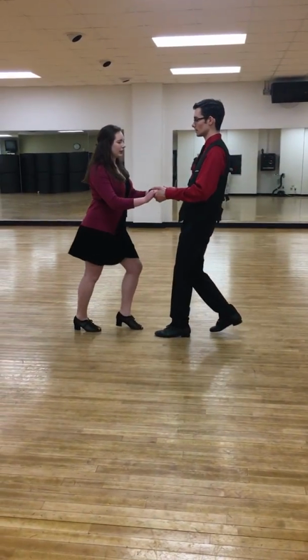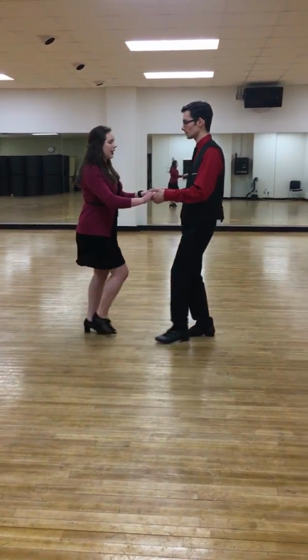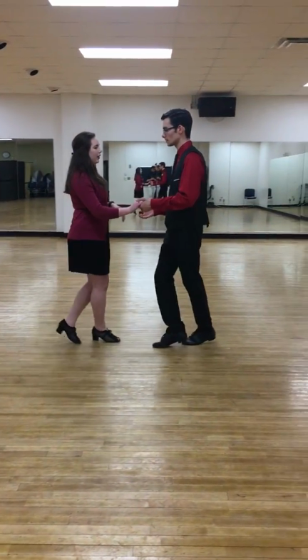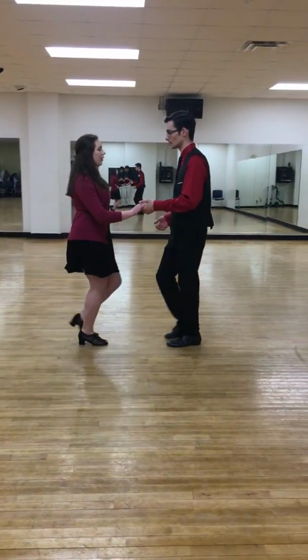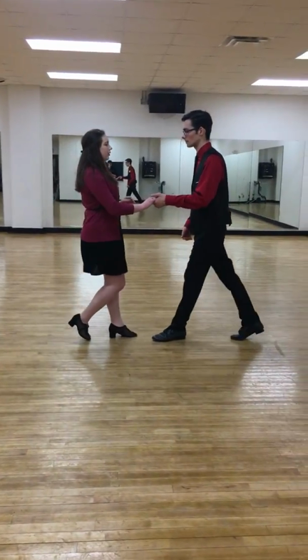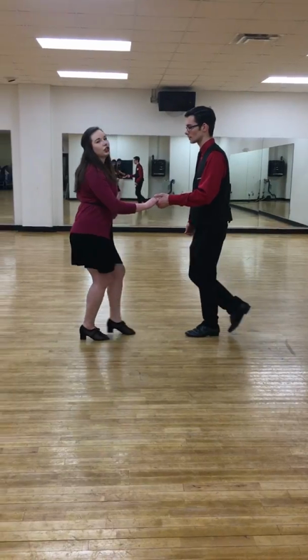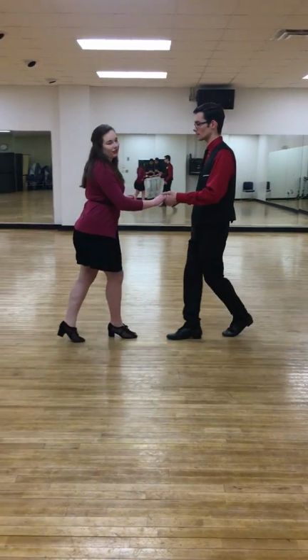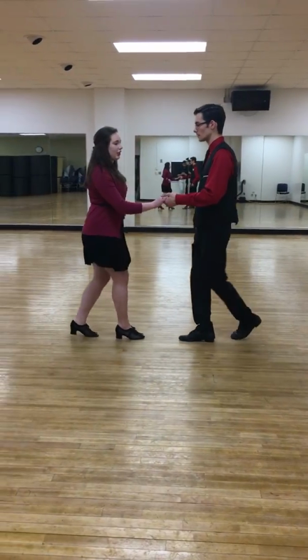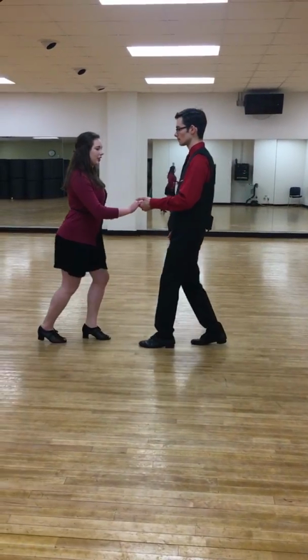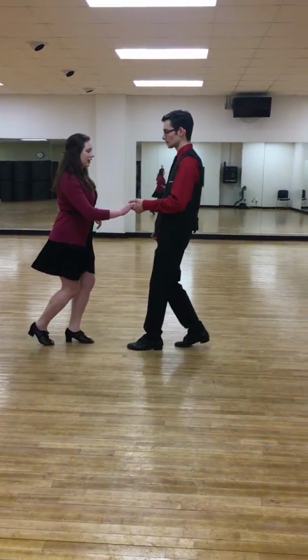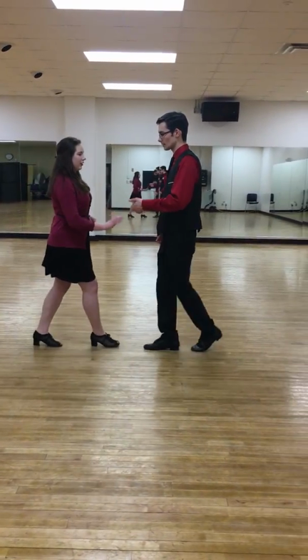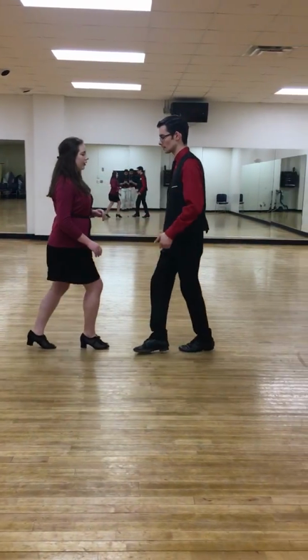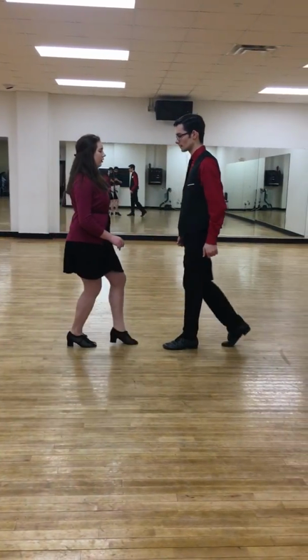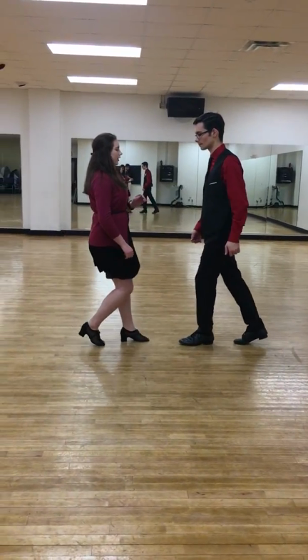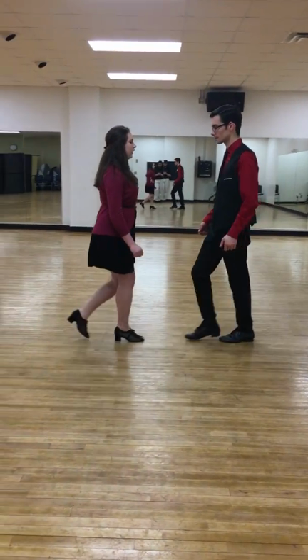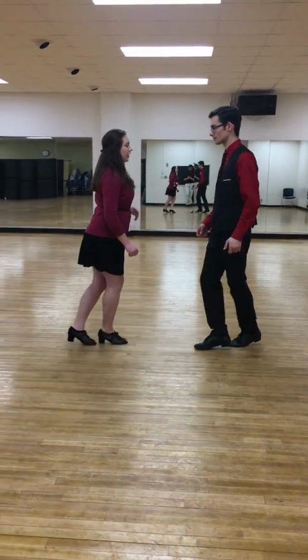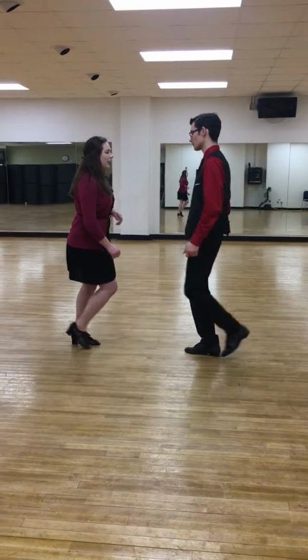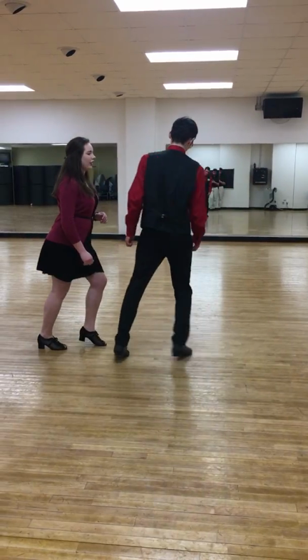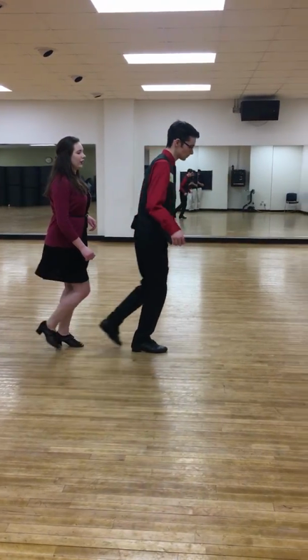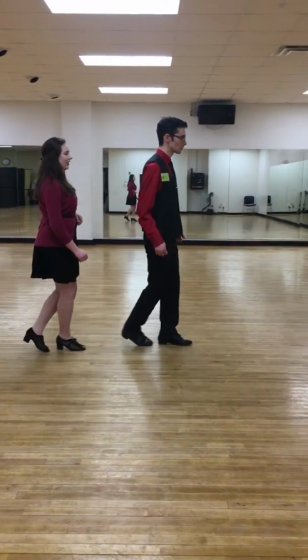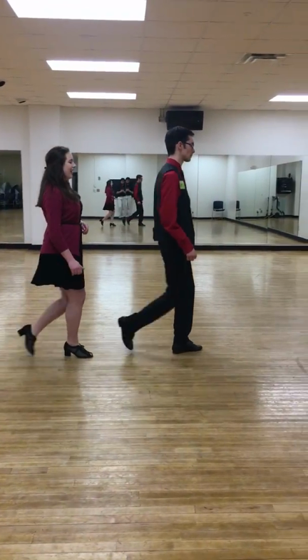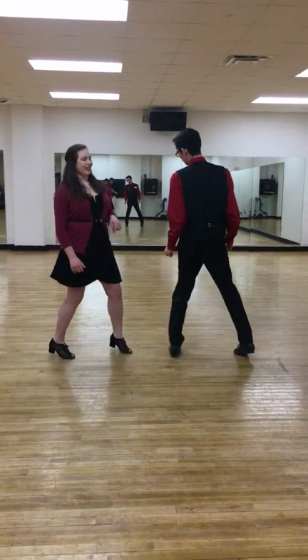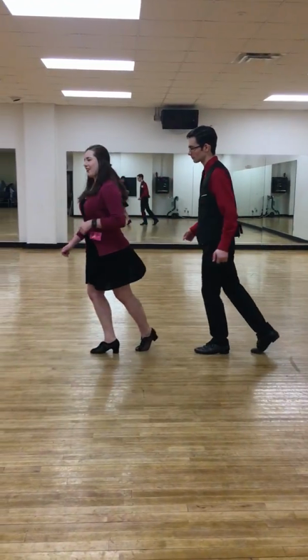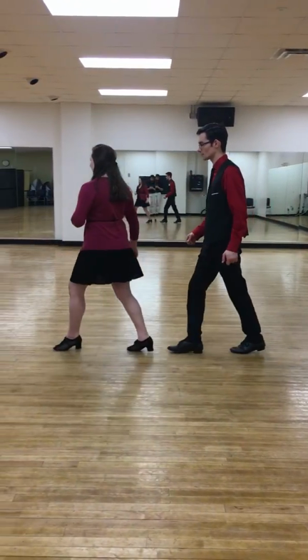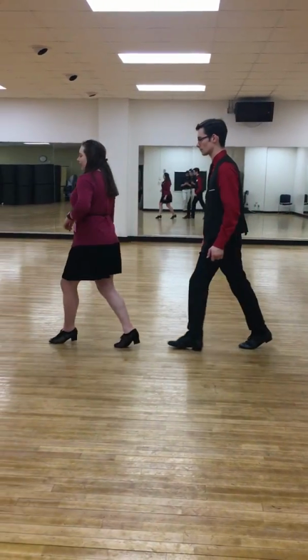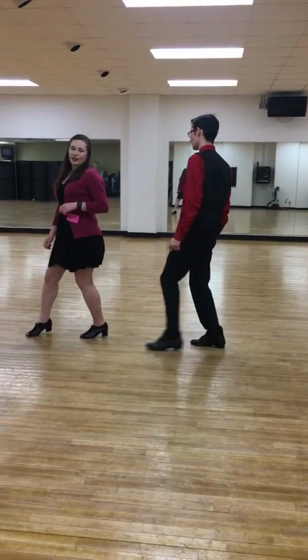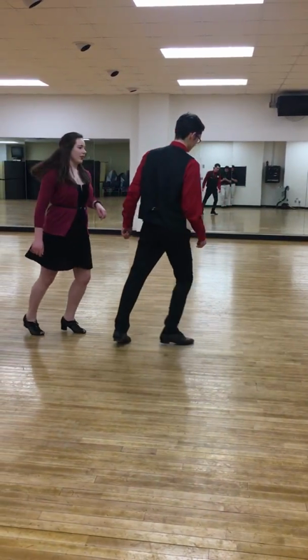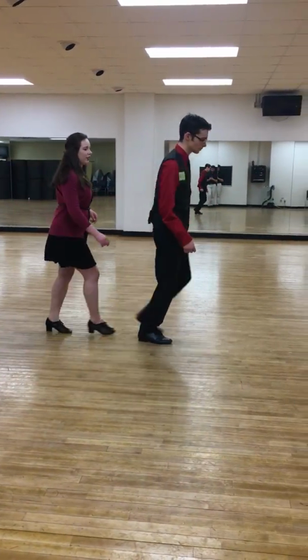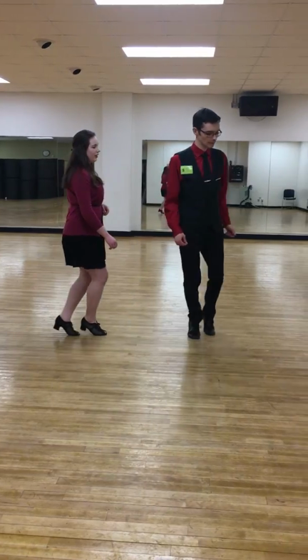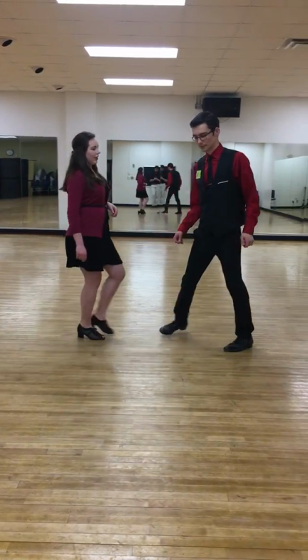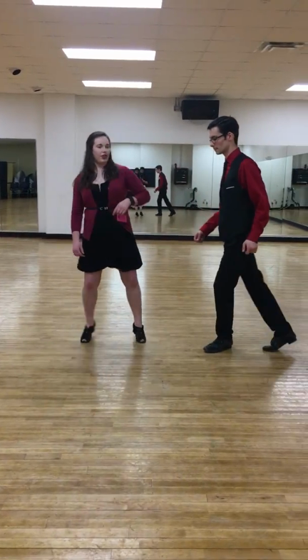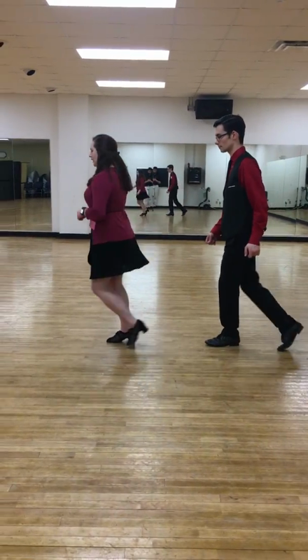Back step. And then we're going to go into a few chase variations. 1, 2, cha-cha-cha, 3, 4, 1, 2, and then a half, and then a full chase.